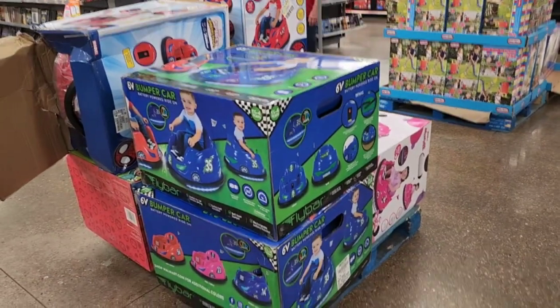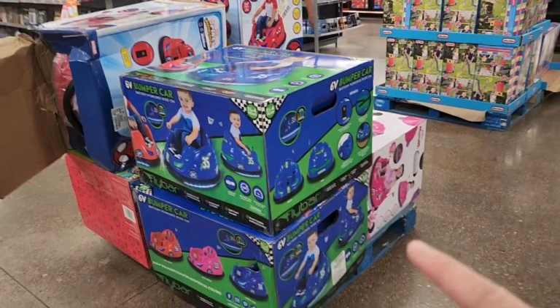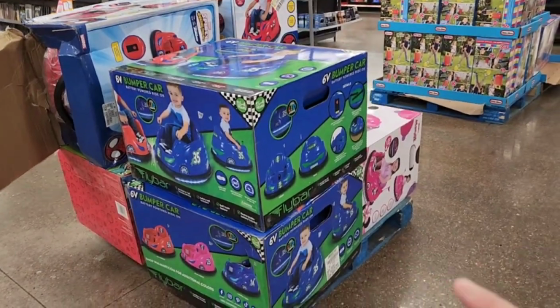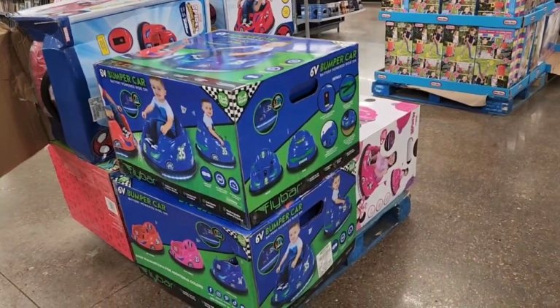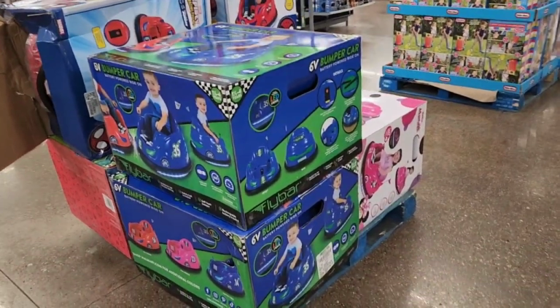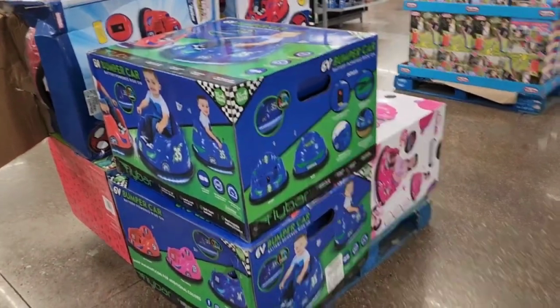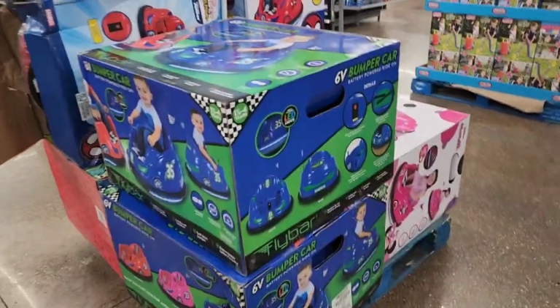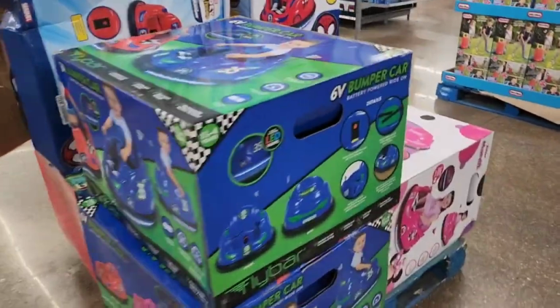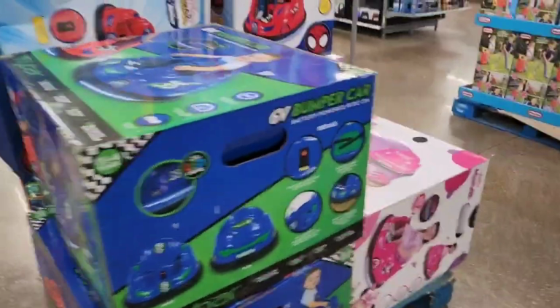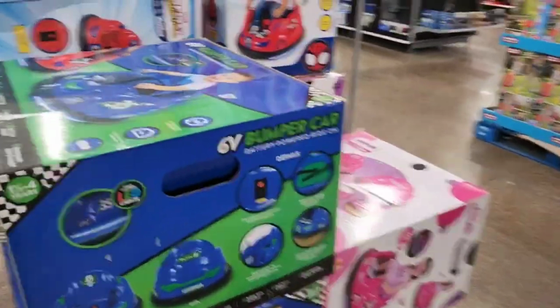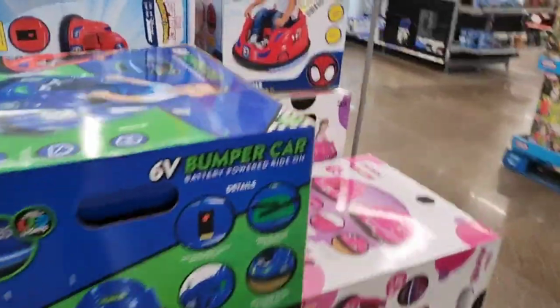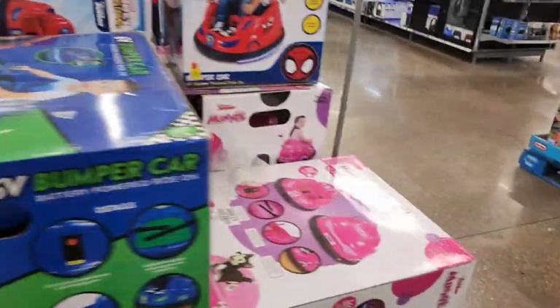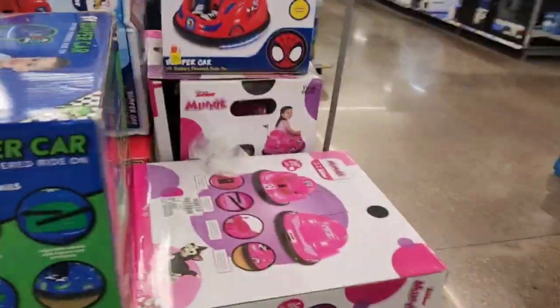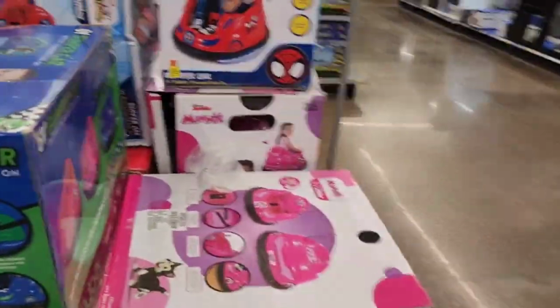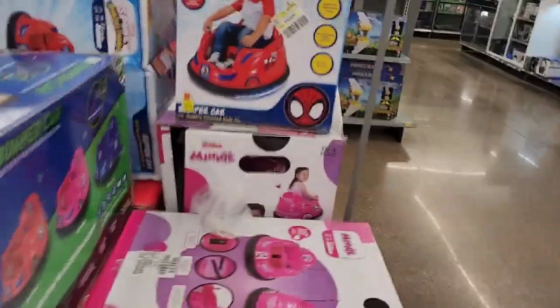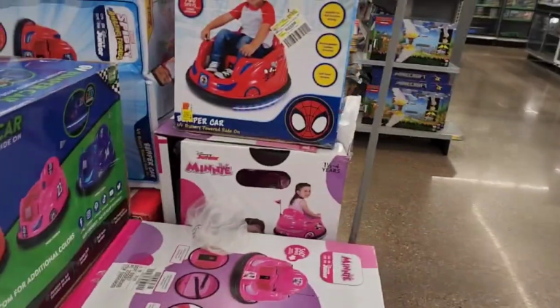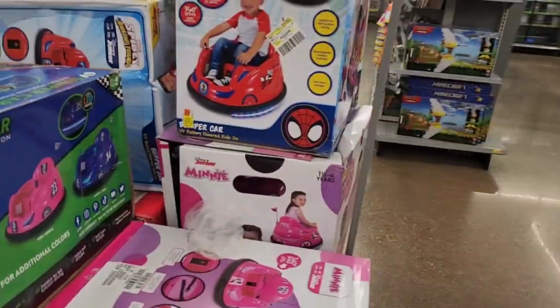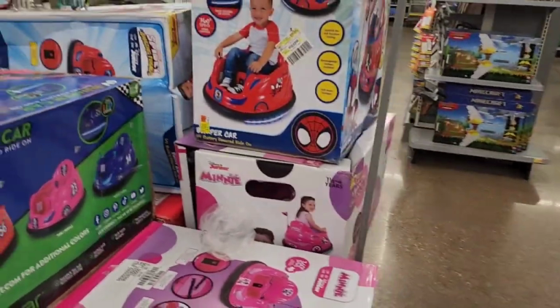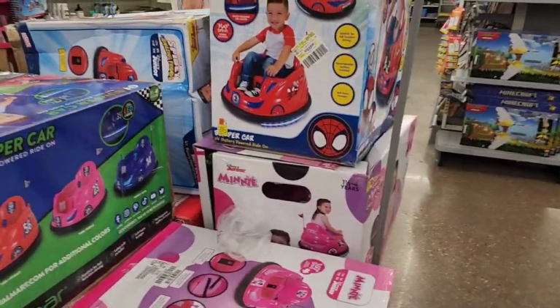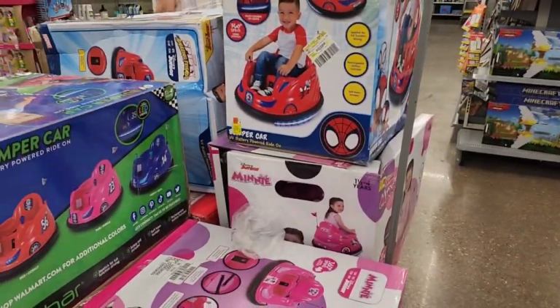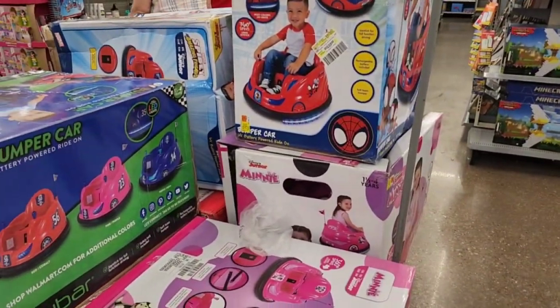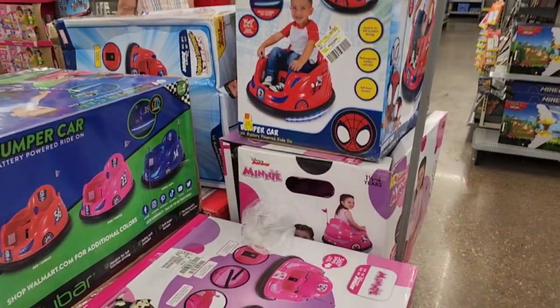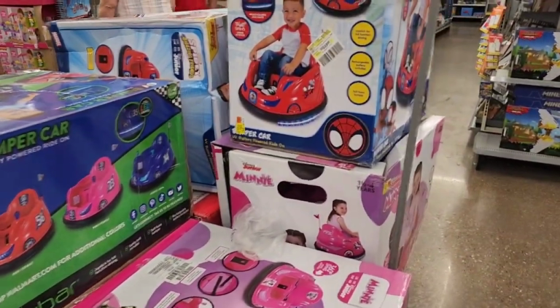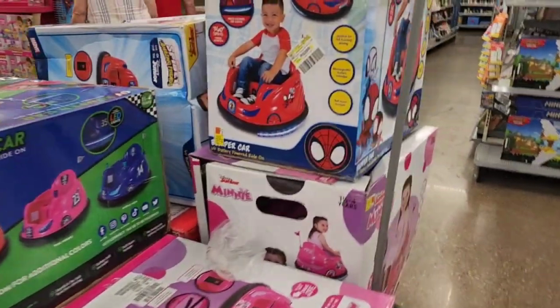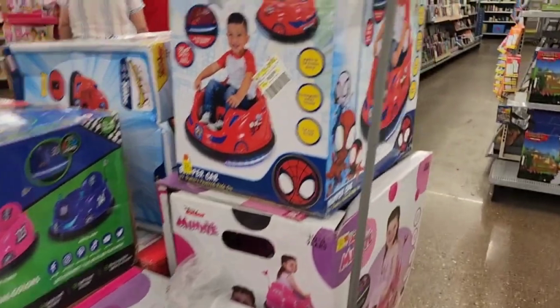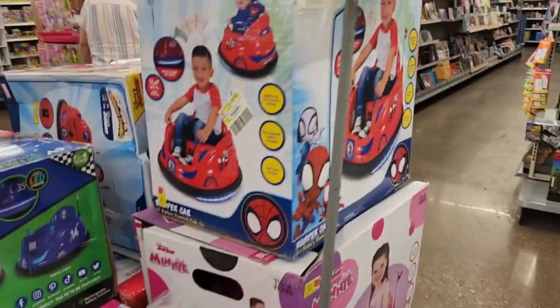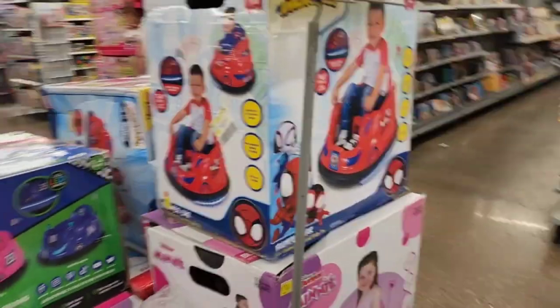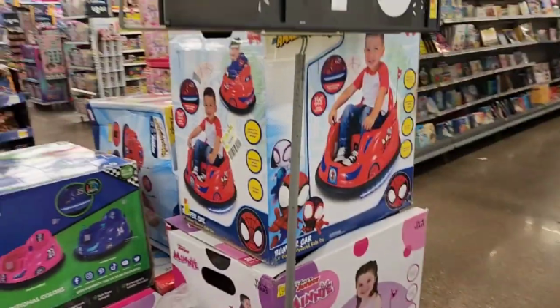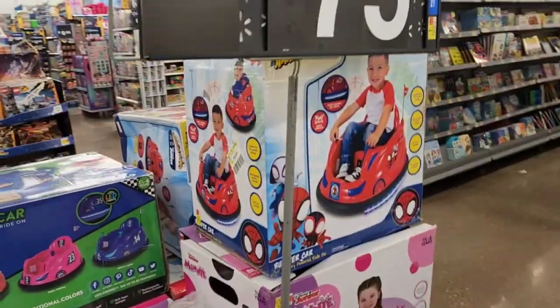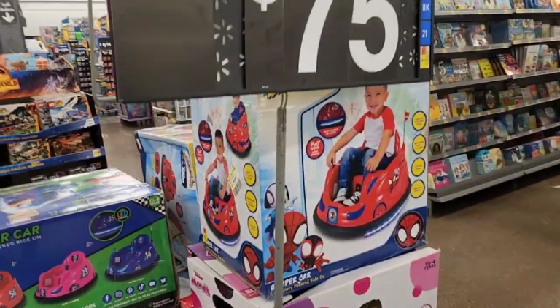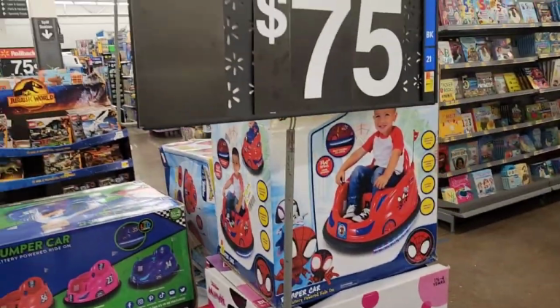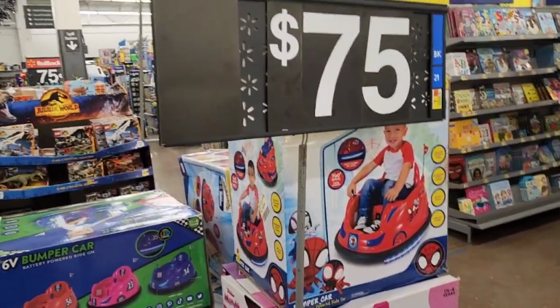These right here are $75. They are bumper cars on clearance — normally $129 and they are on clearance for $75.